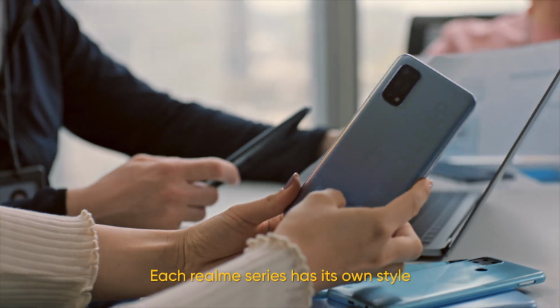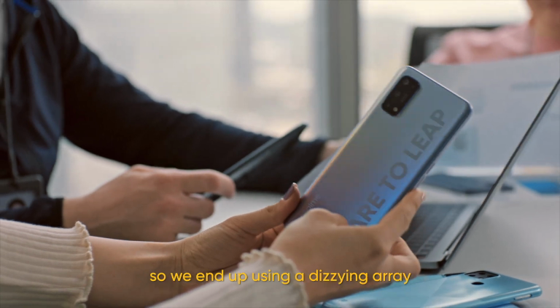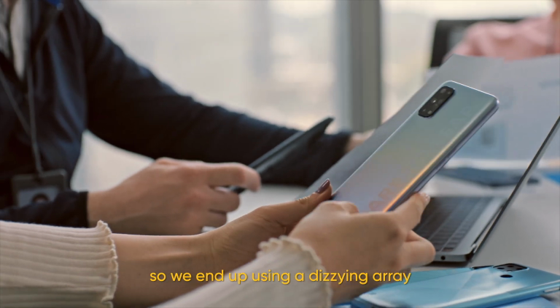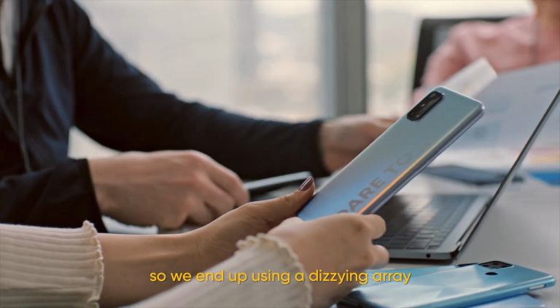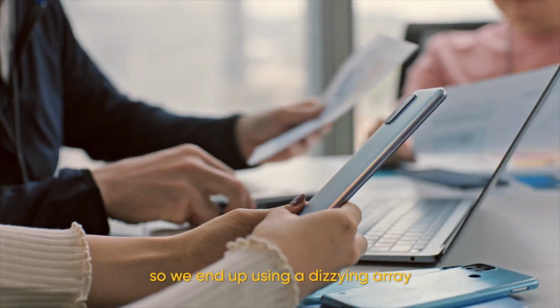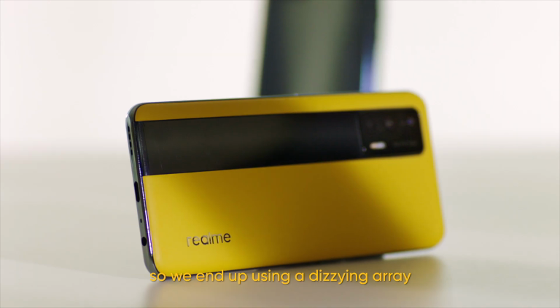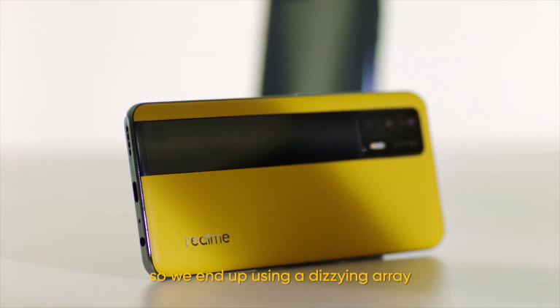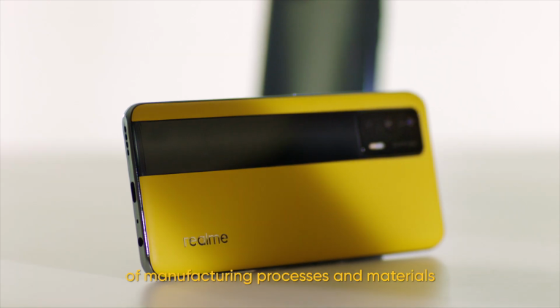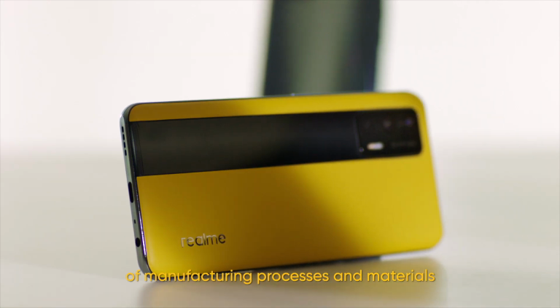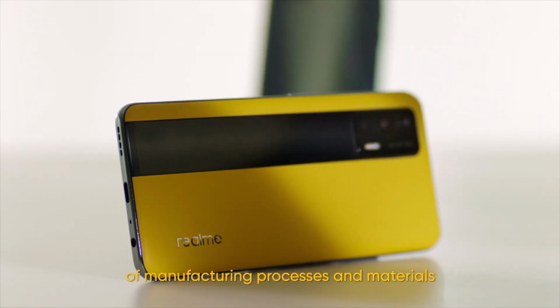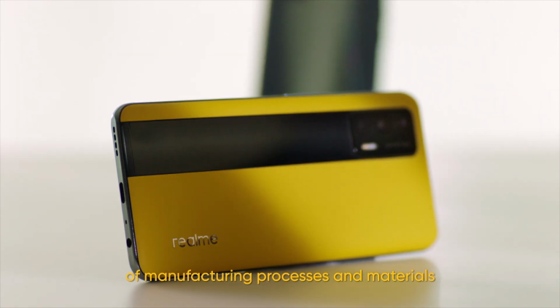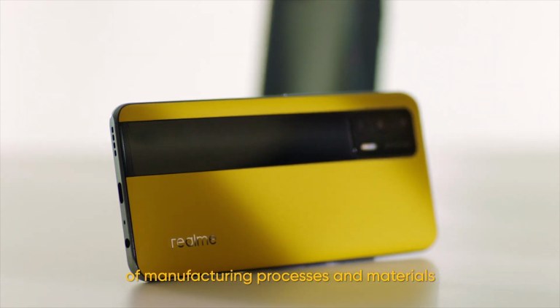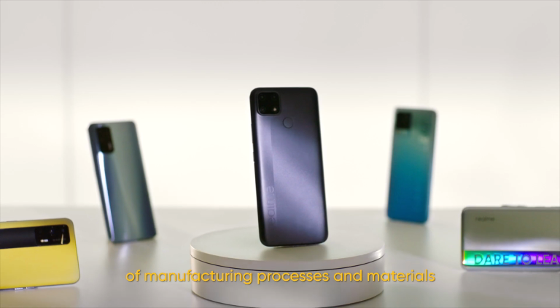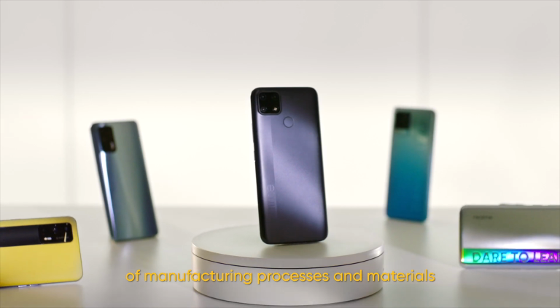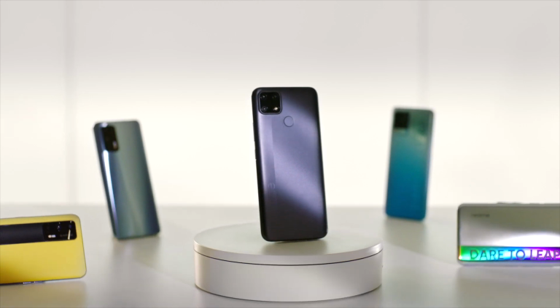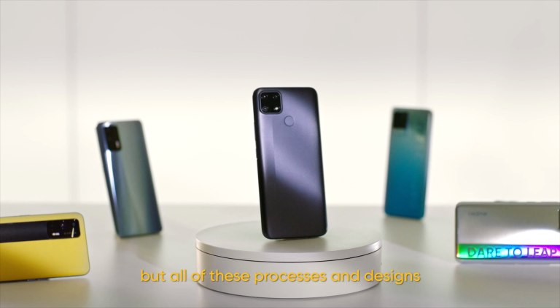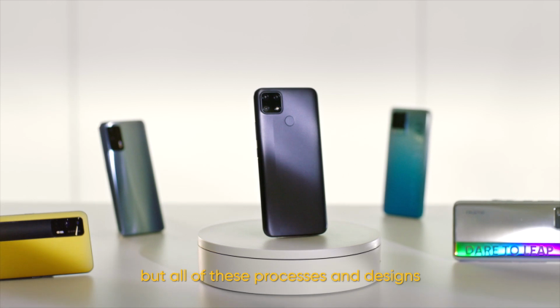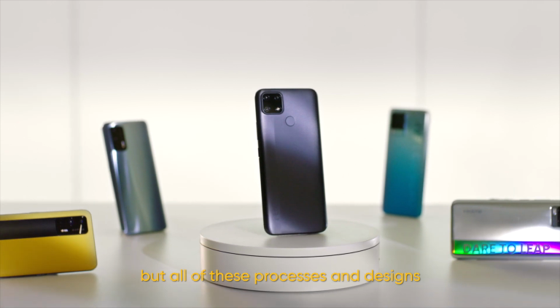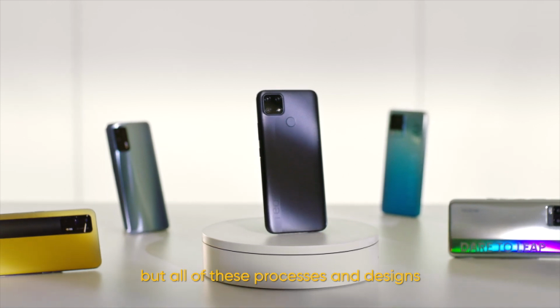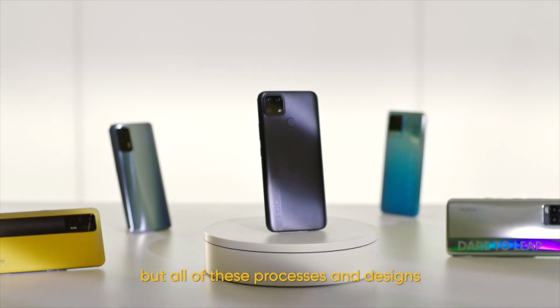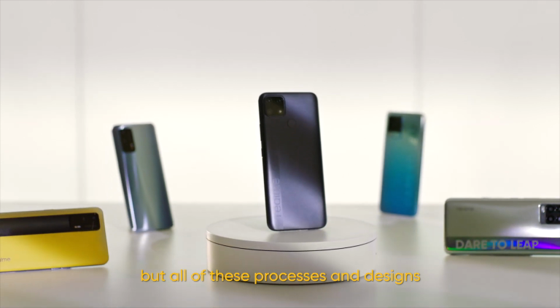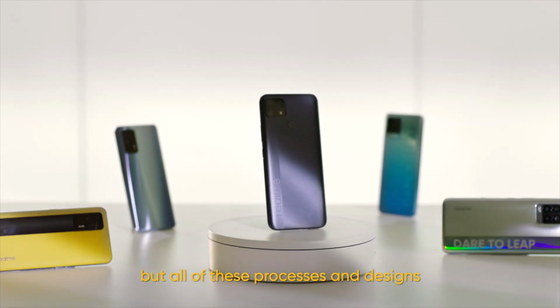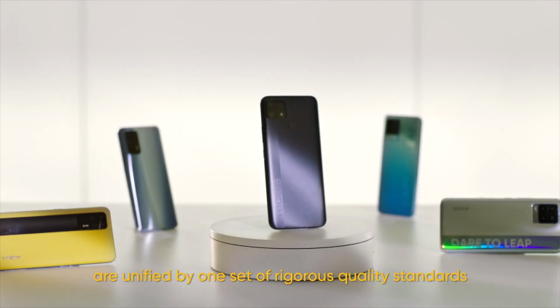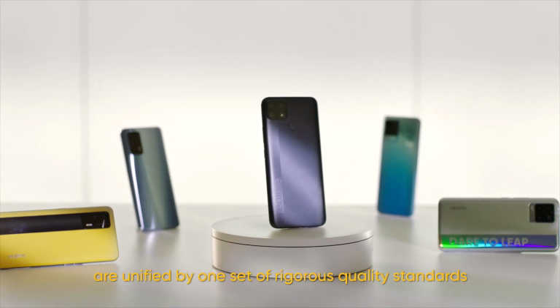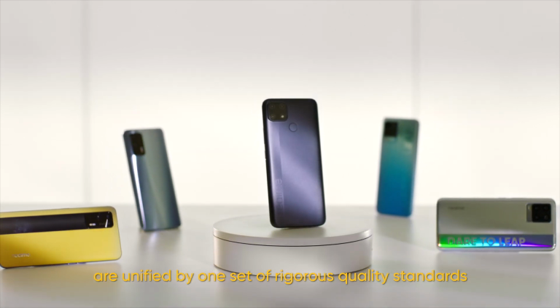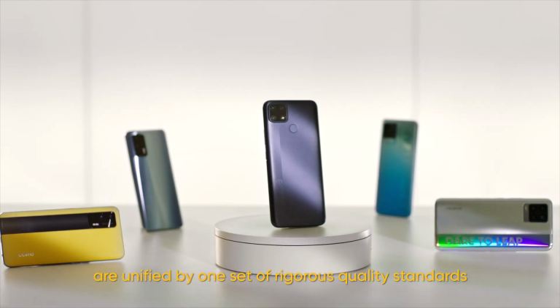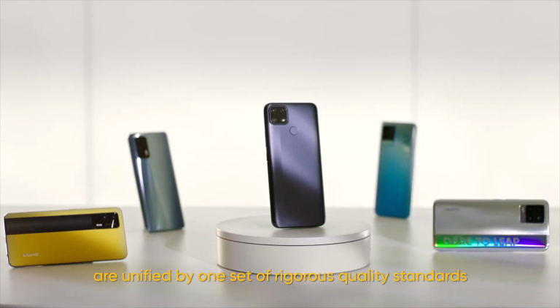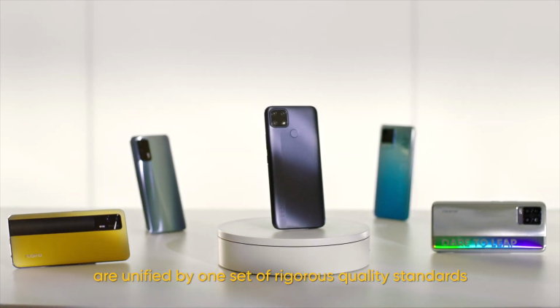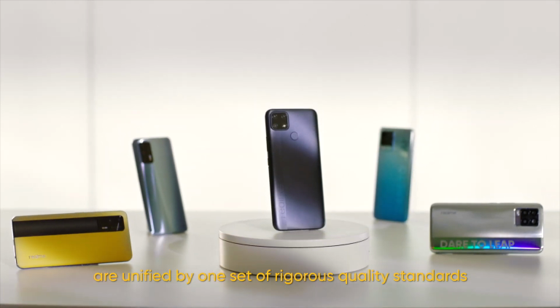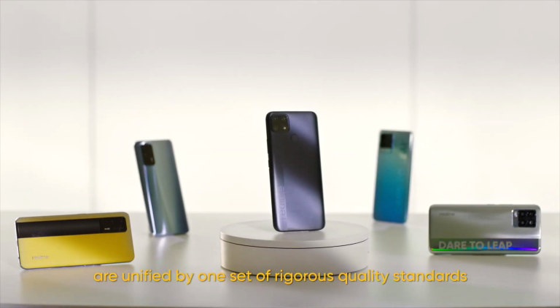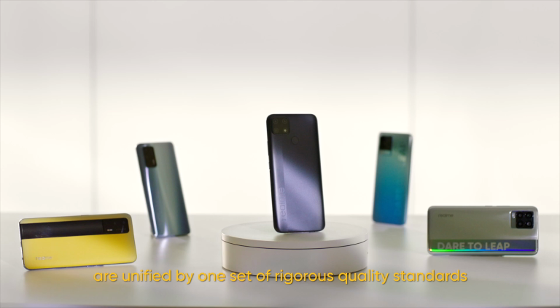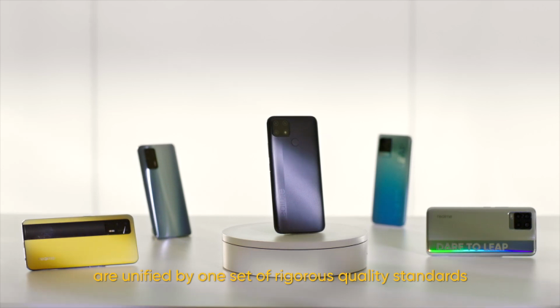Each Realme series has its own style, so they end up using a dizzying array of manufacturing processes and materials. But all of these processes and designs are unified by one set of rigorous quality standards.